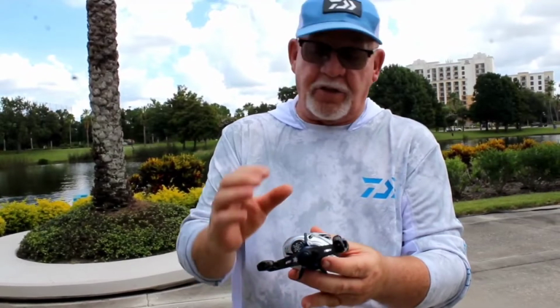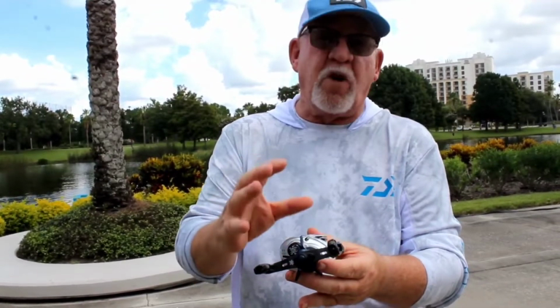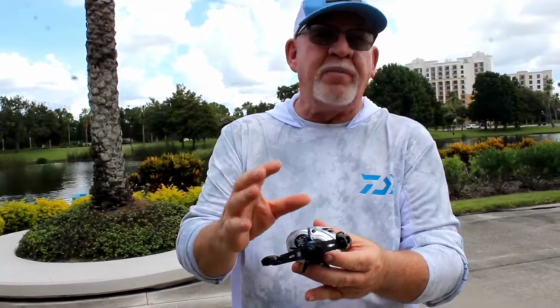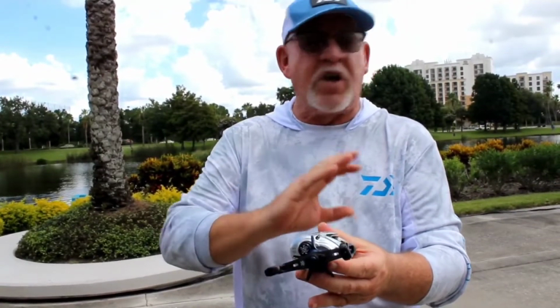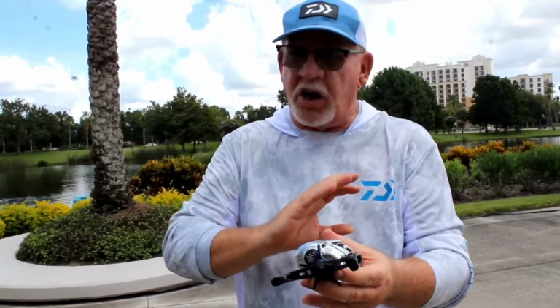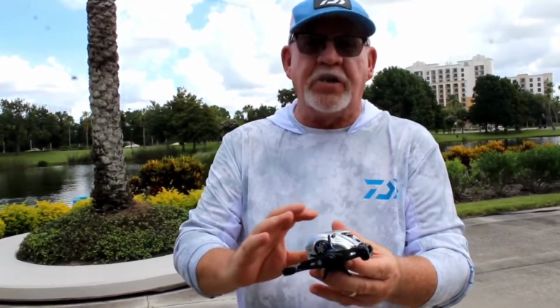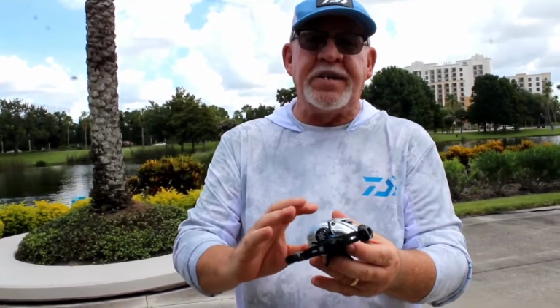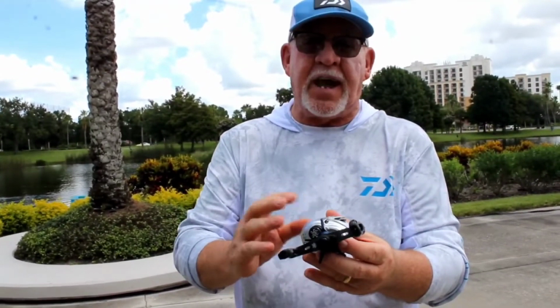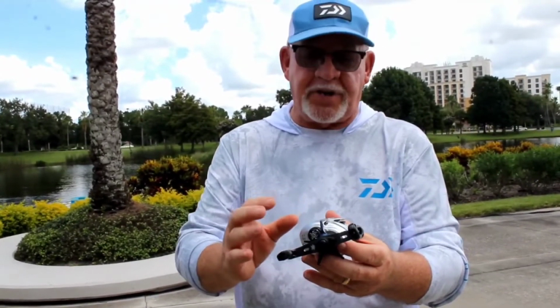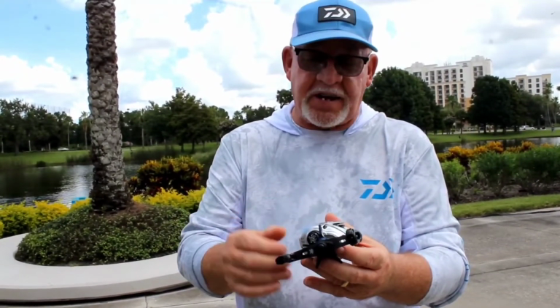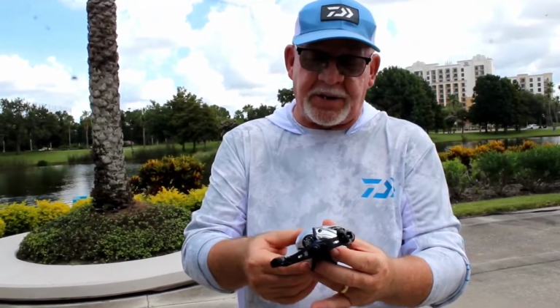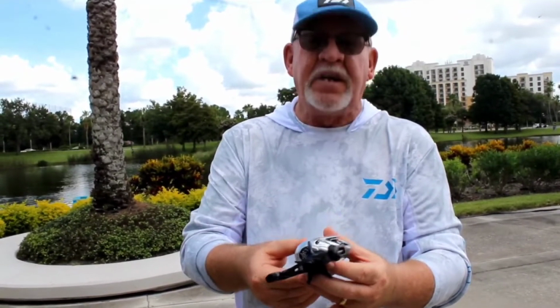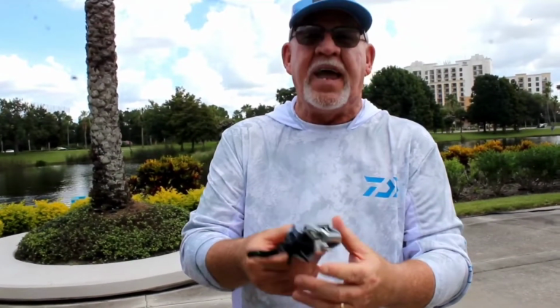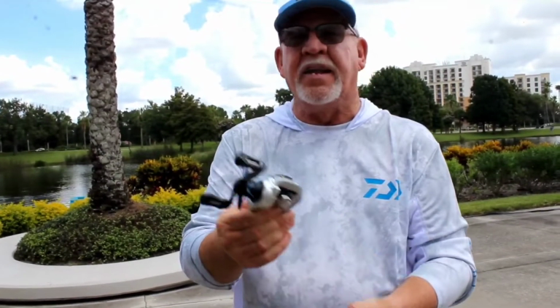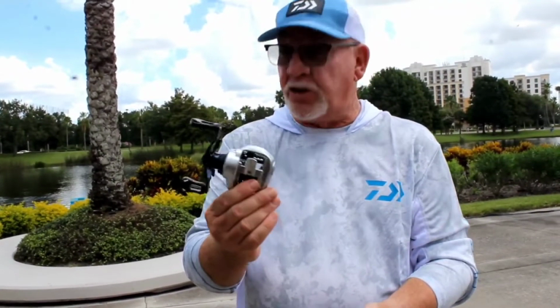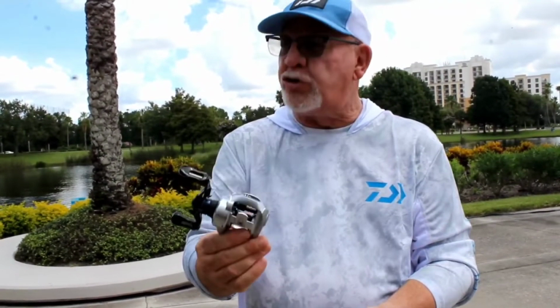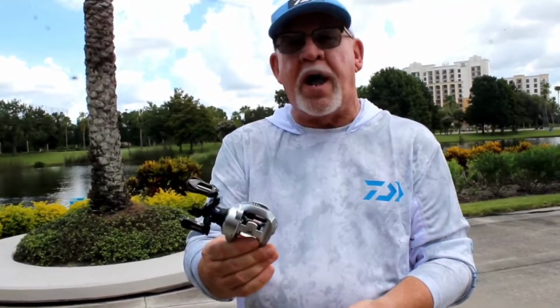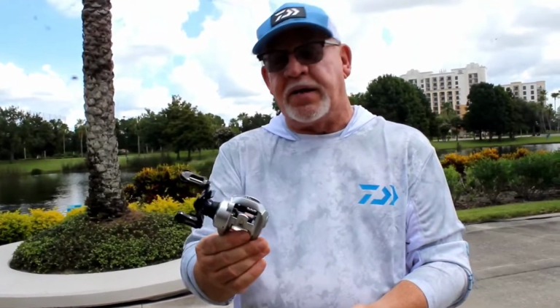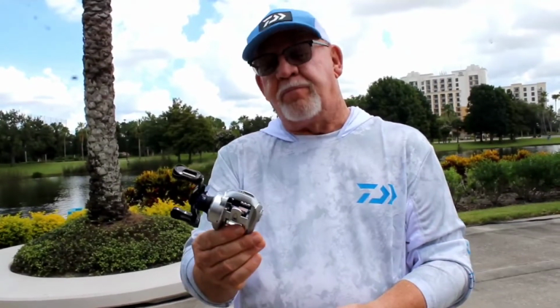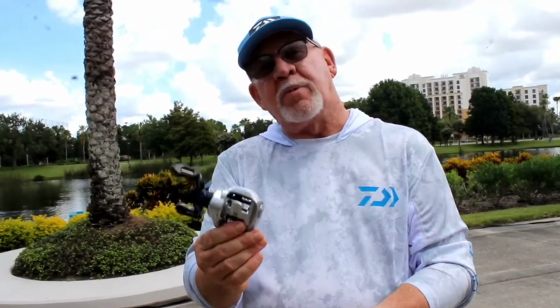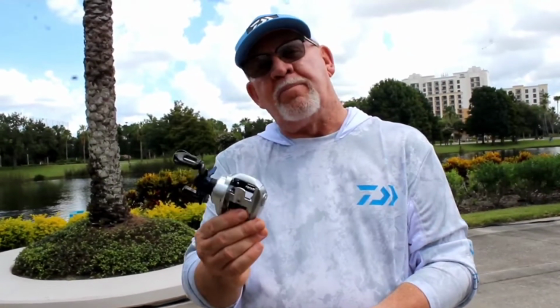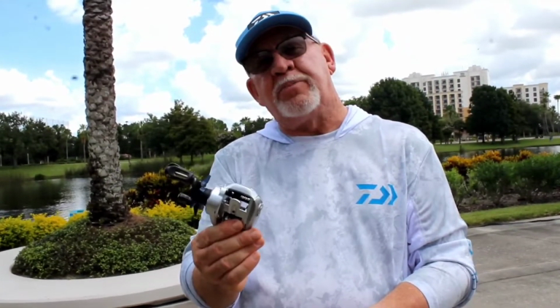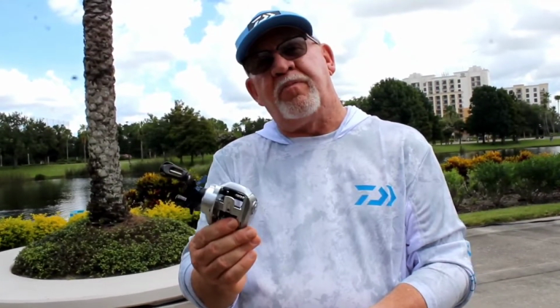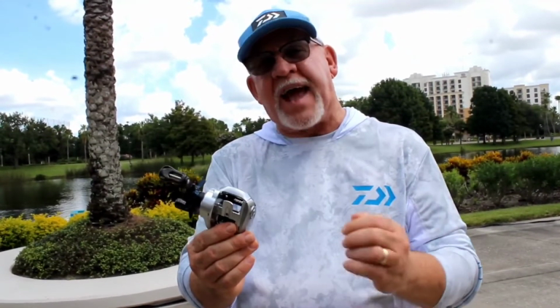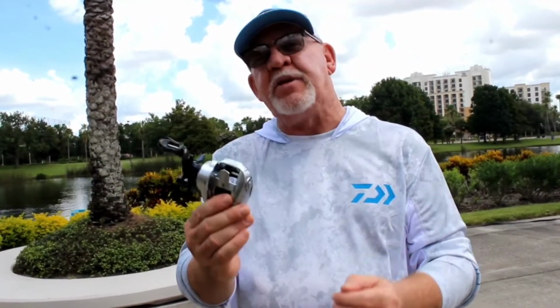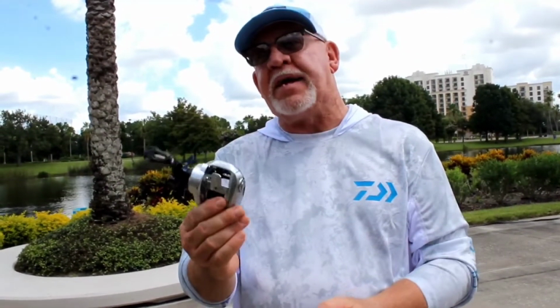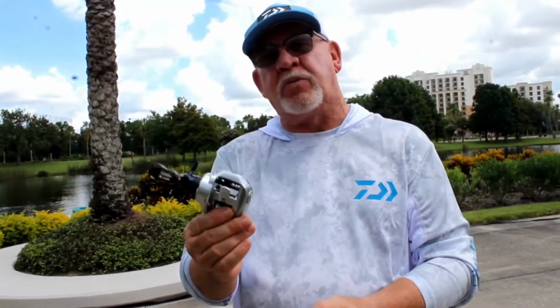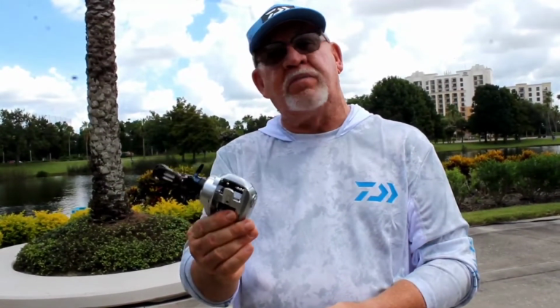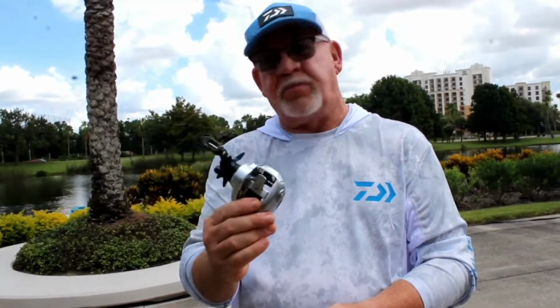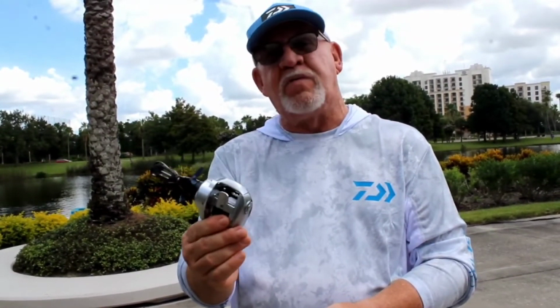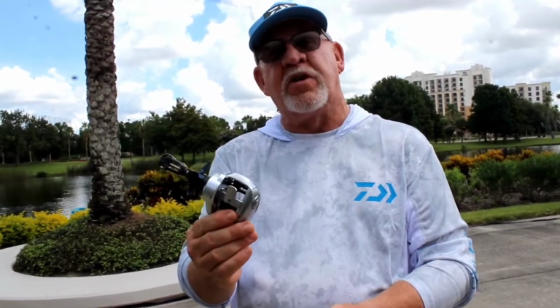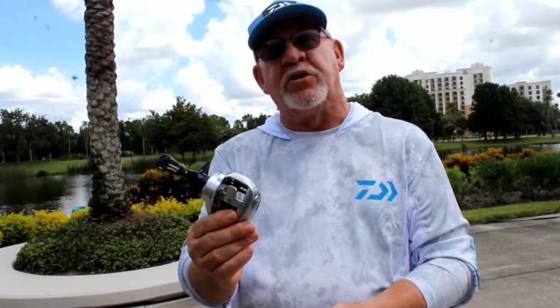The frame — we've done a lot of changes in the hyperdesign system. And just try it. Probably the best casting bait cast reel we've ever introduced.